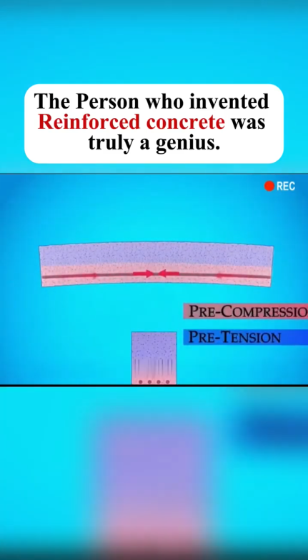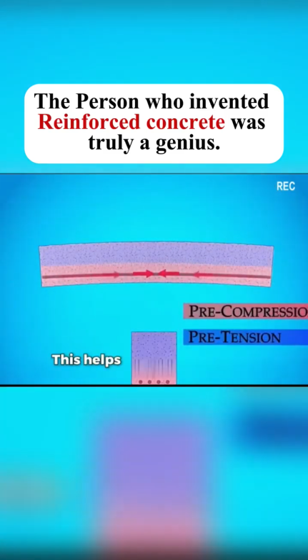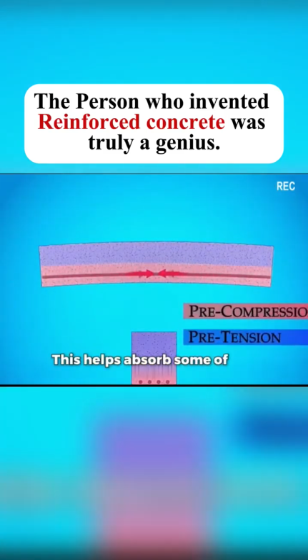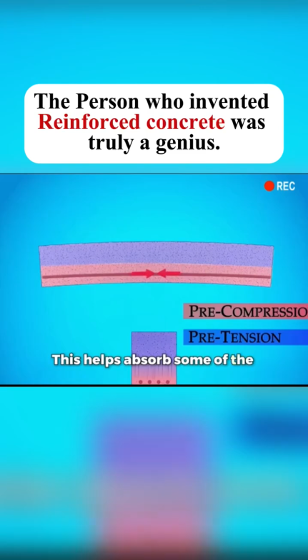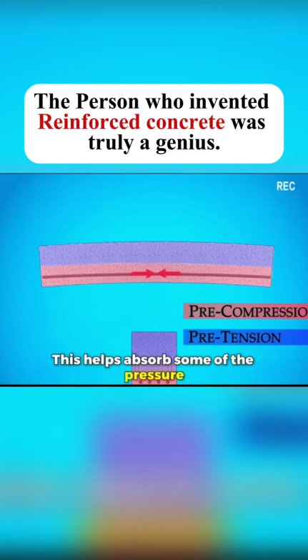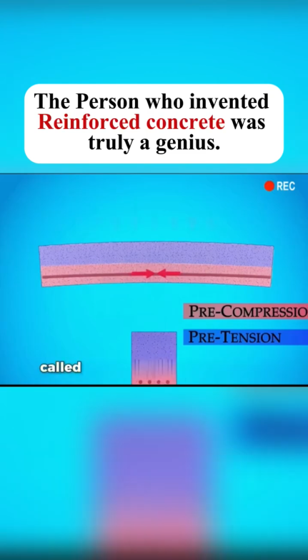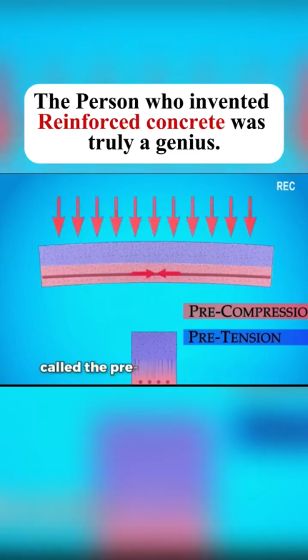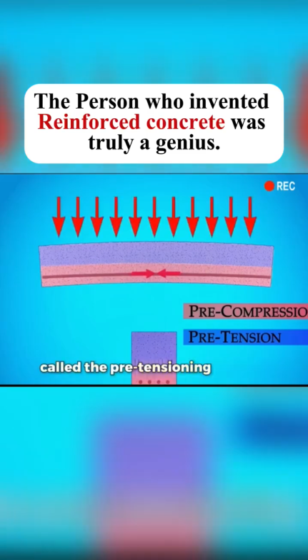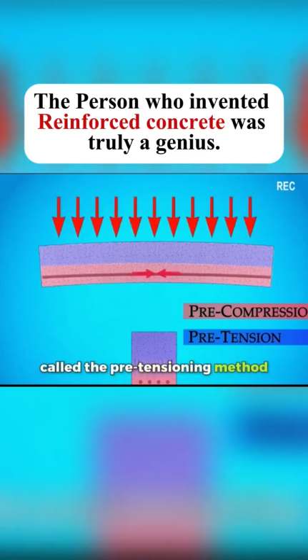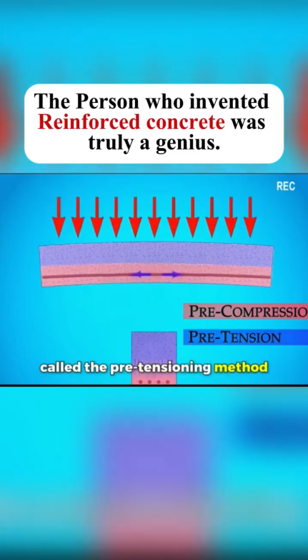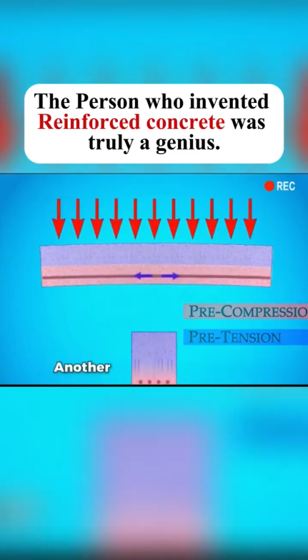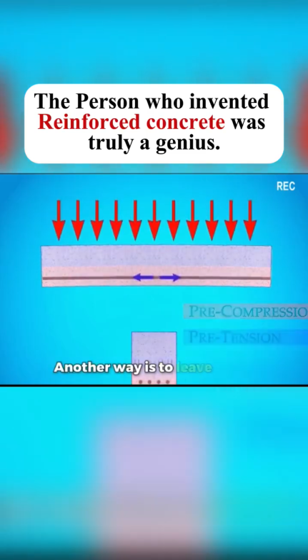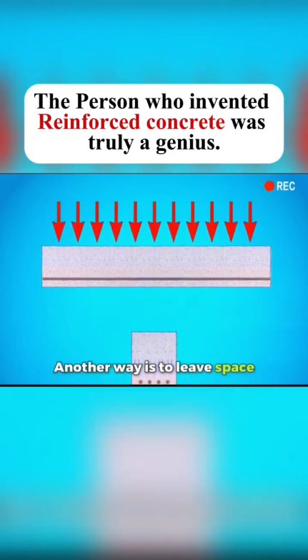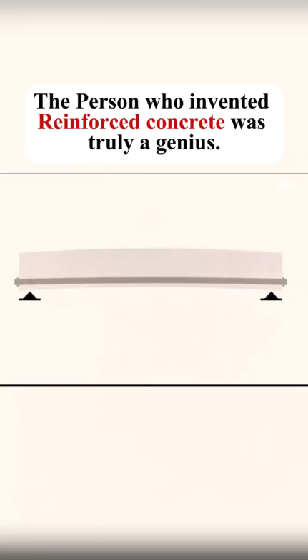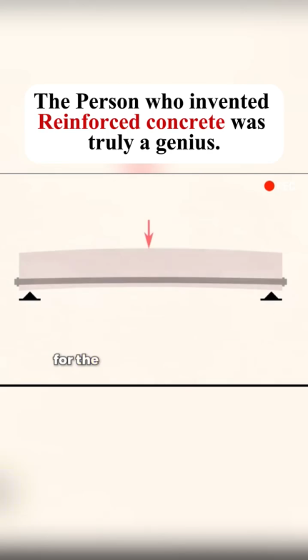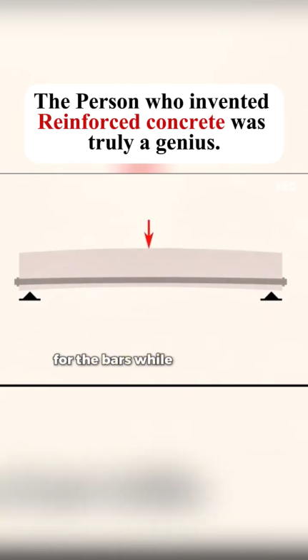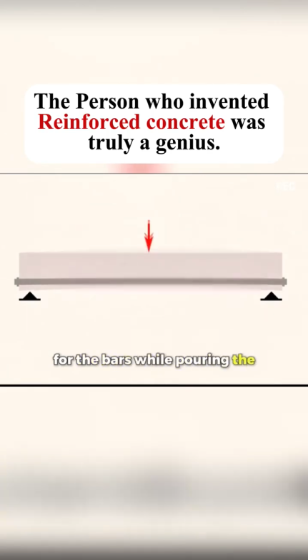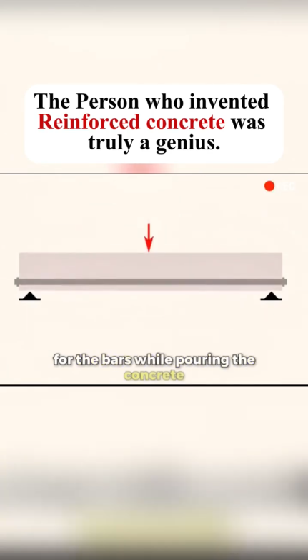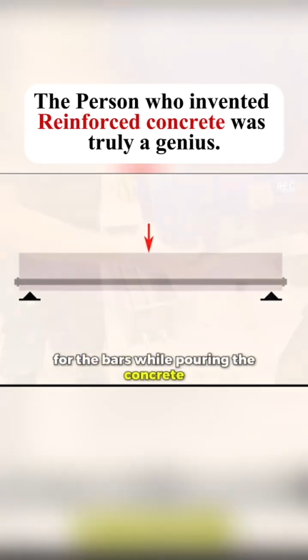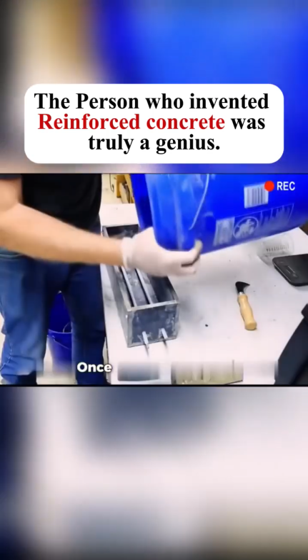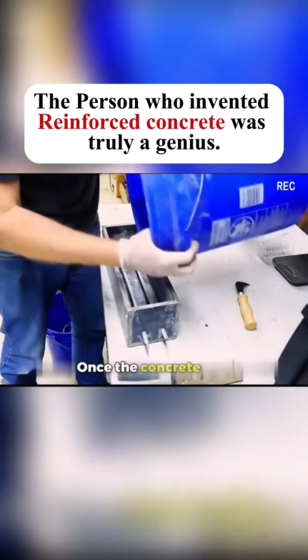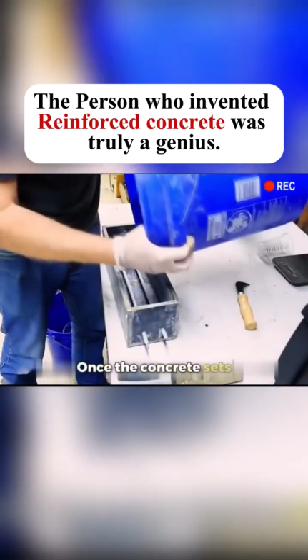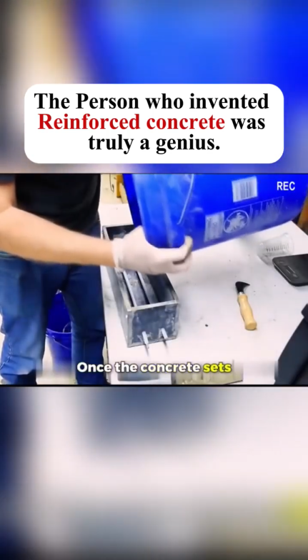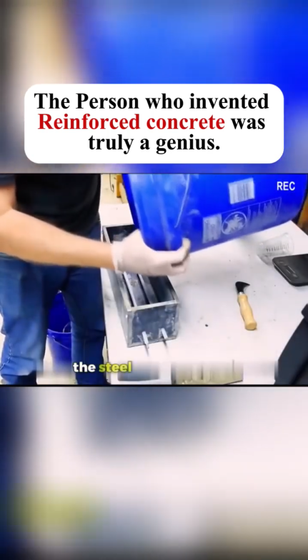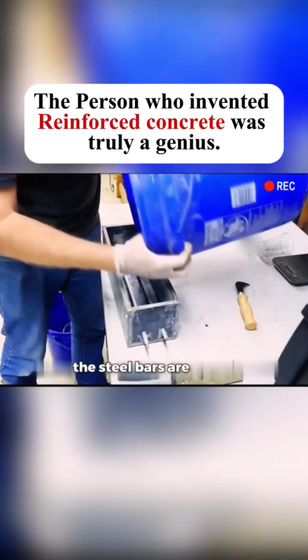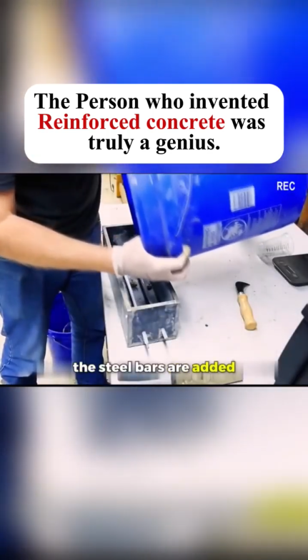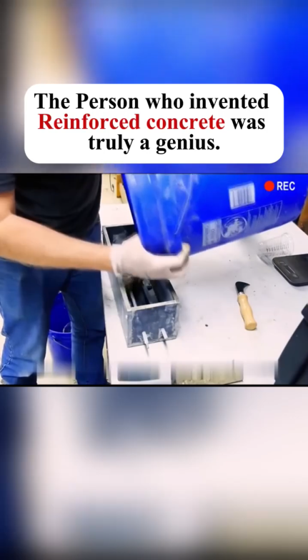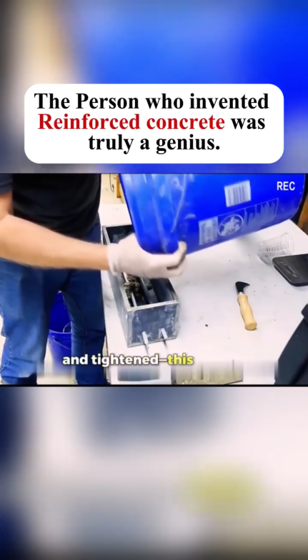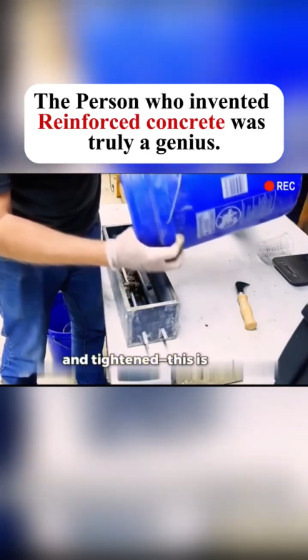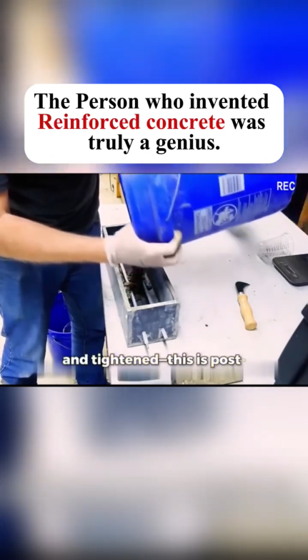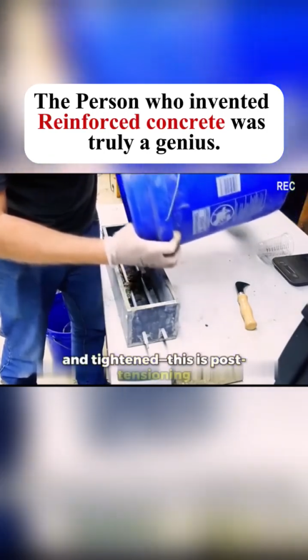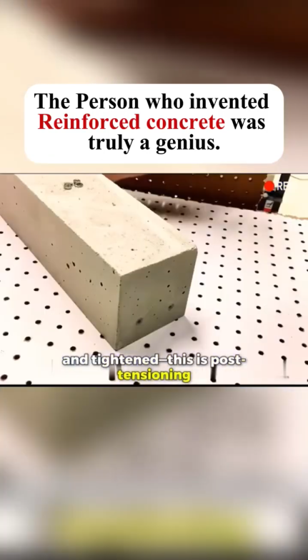This helps absorb some of the pressure — this is called the pre-tensioning method. Another way is to leave space for the bars while pouring the concrete. Once the concrete sets, the steel bars are added and tightened. This is post-tensioning.